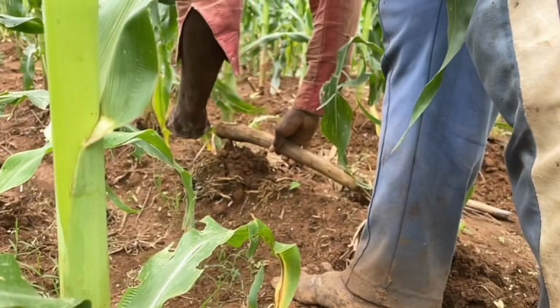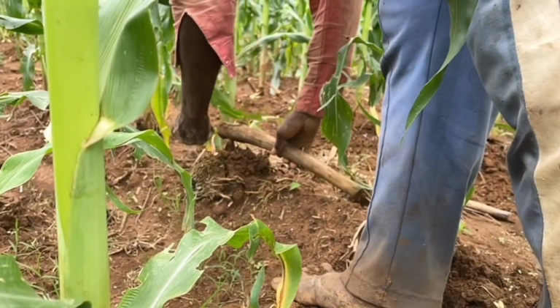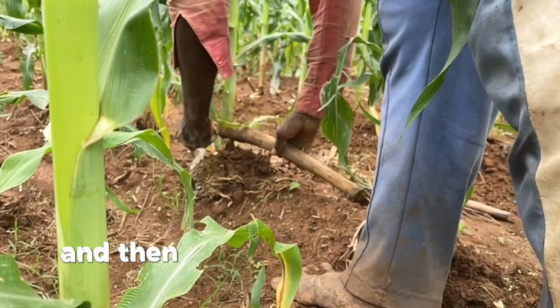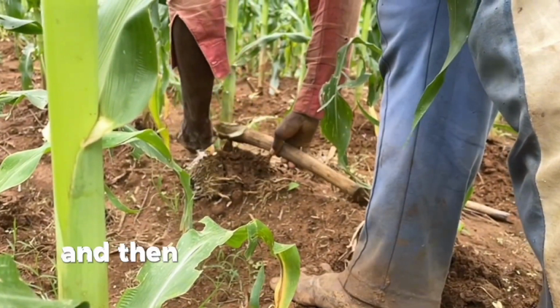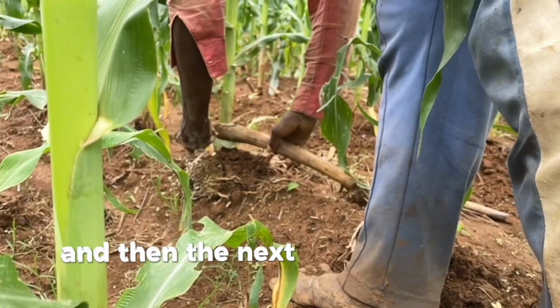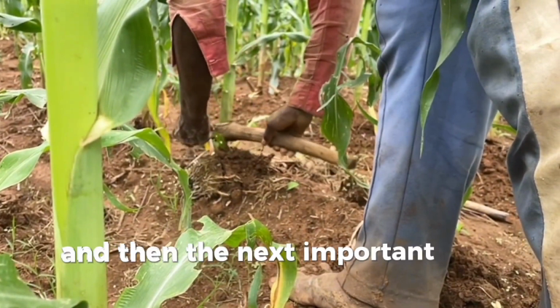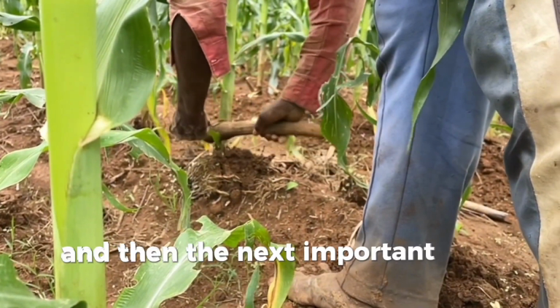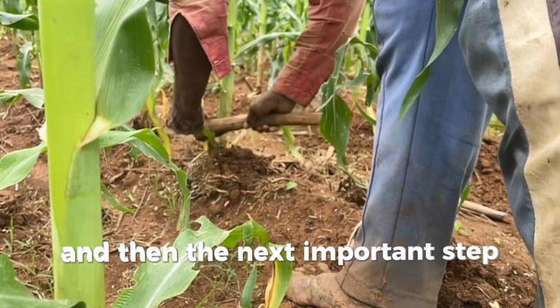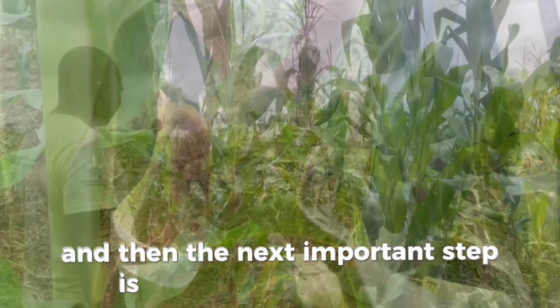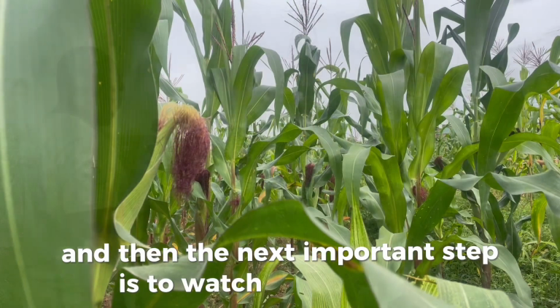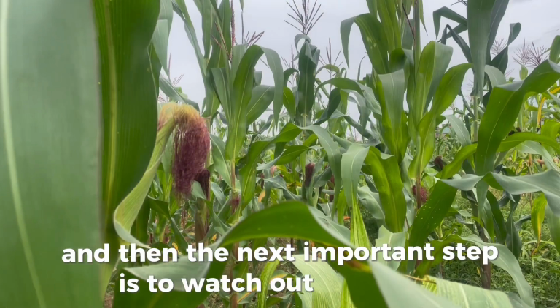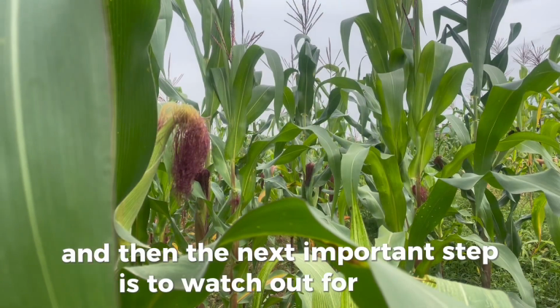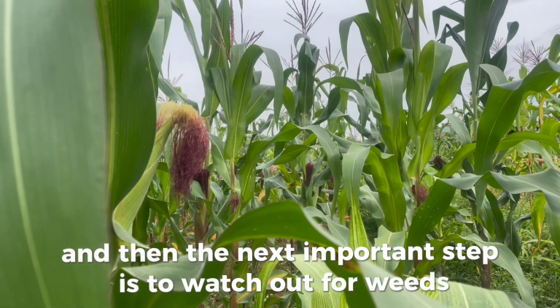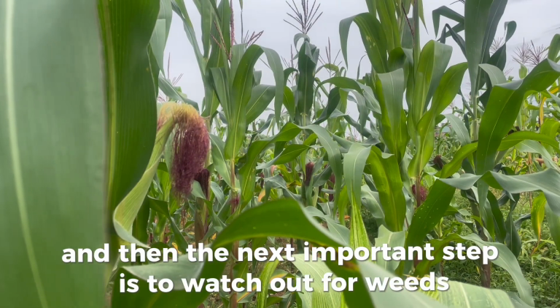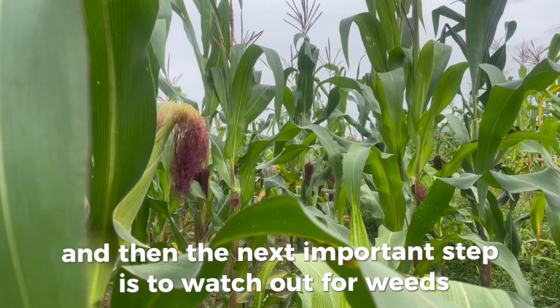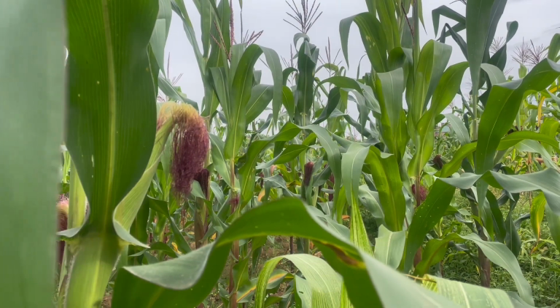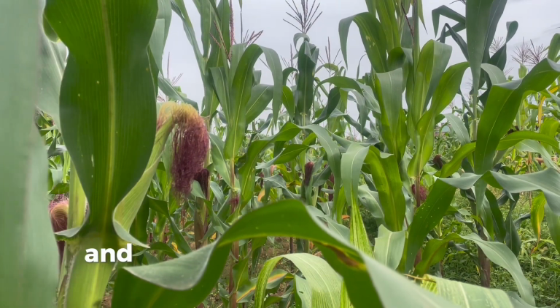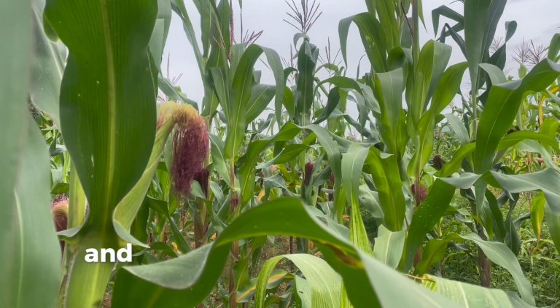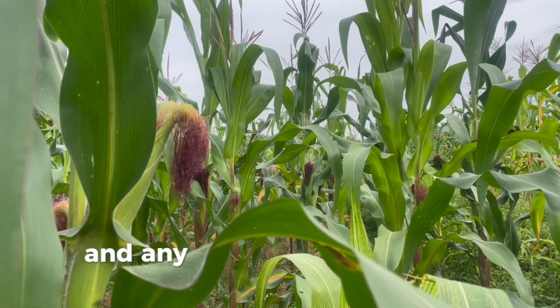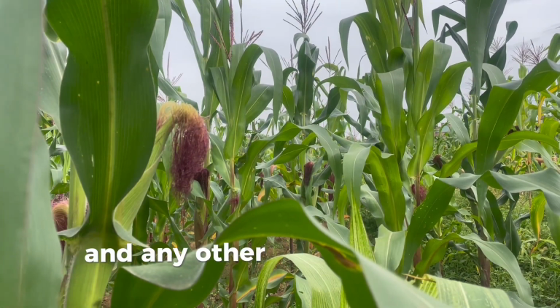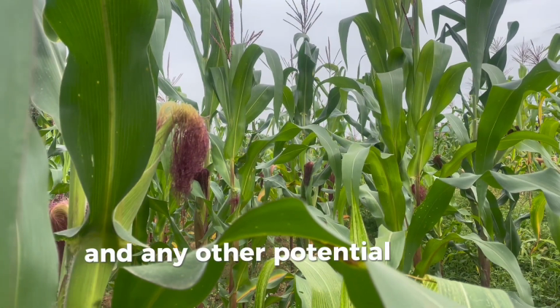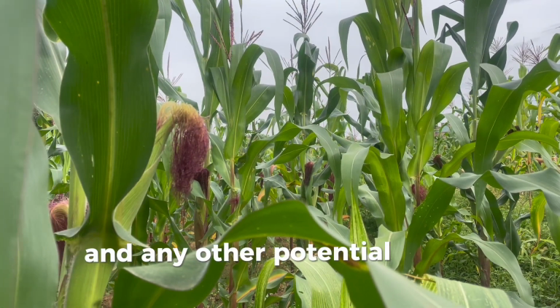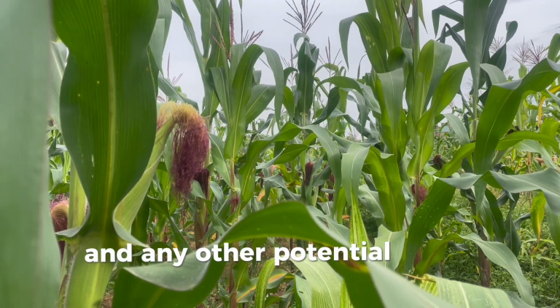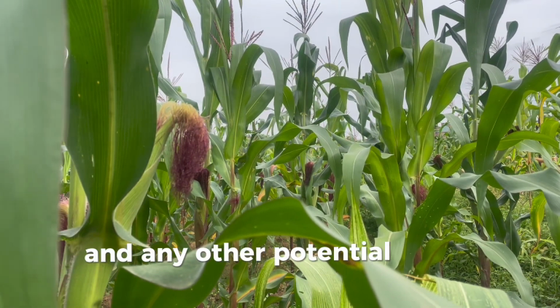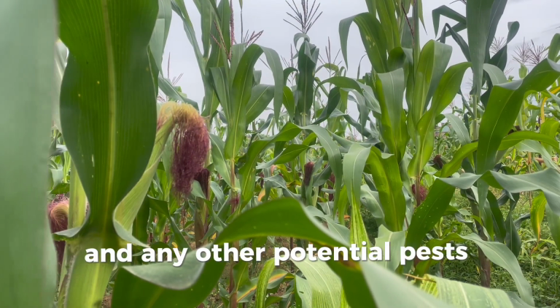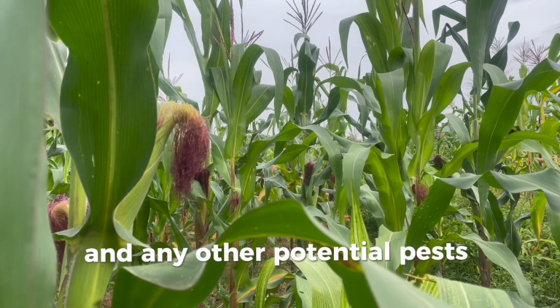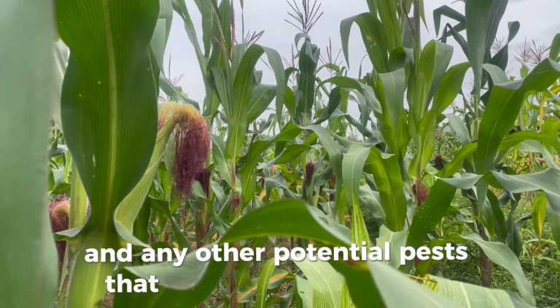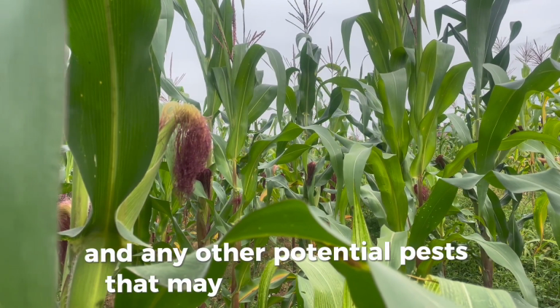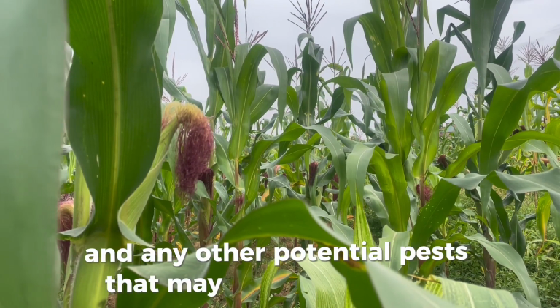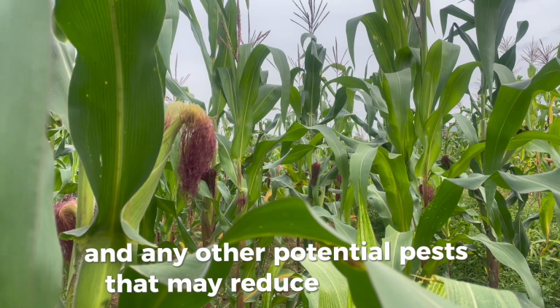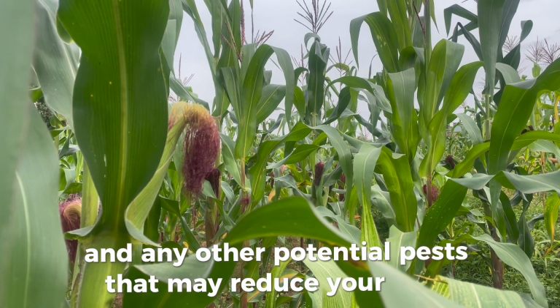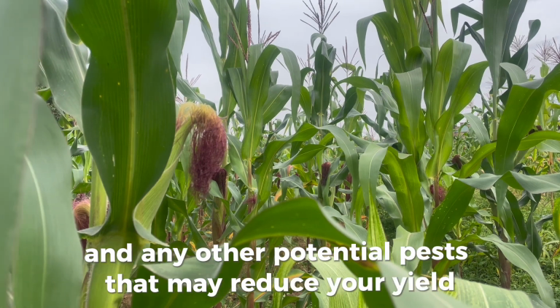And then, the next important step is to watch out for weeds and any other potential pests that may reduce your yield.